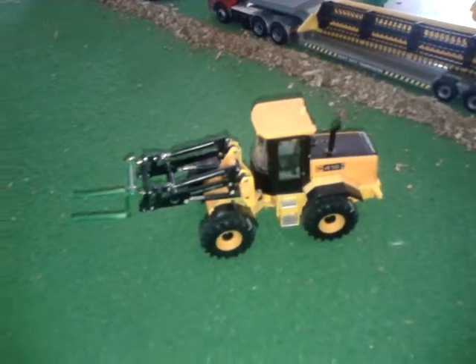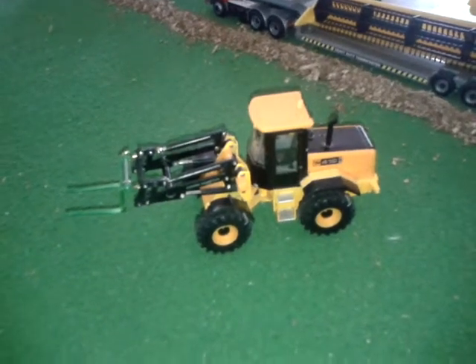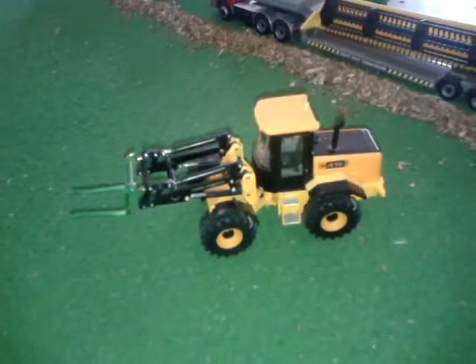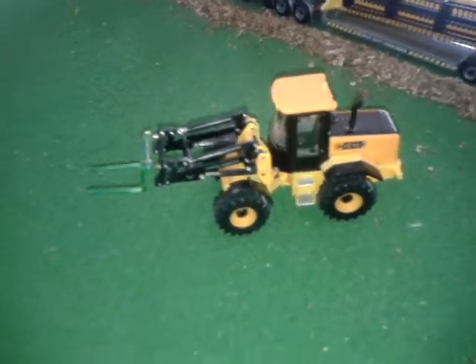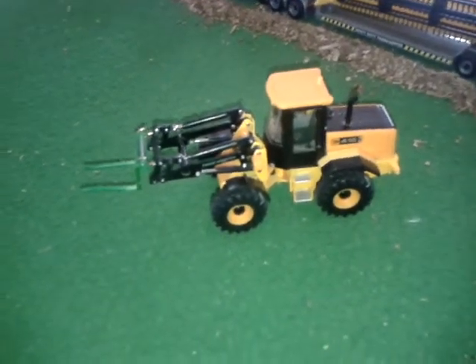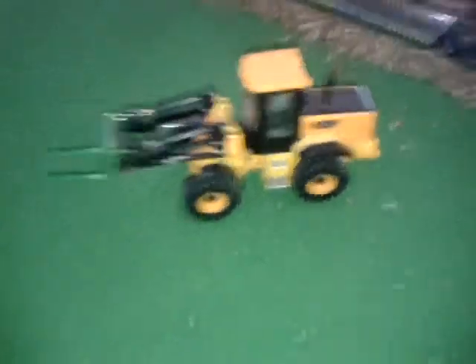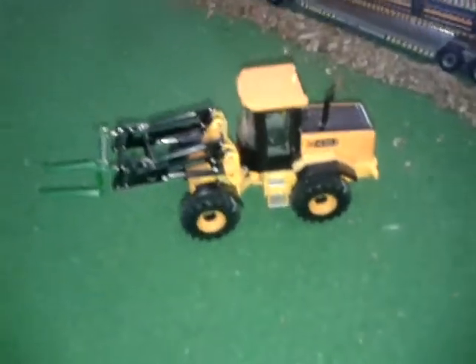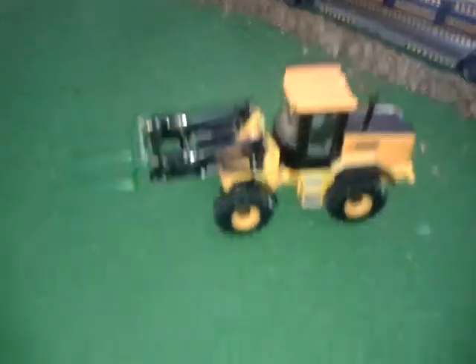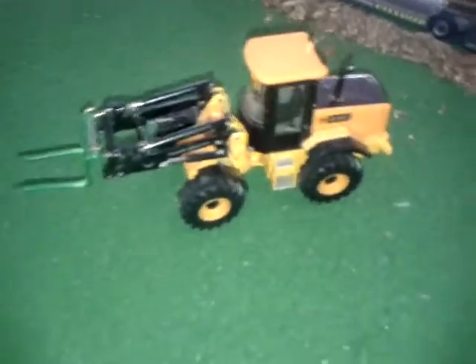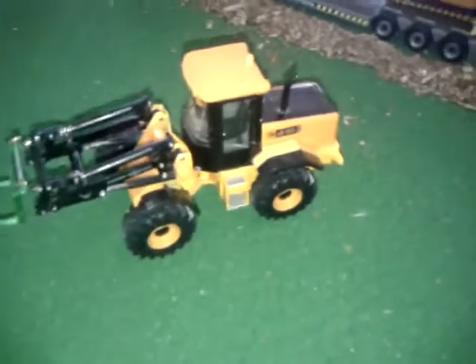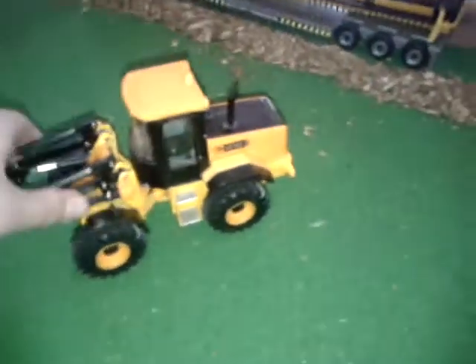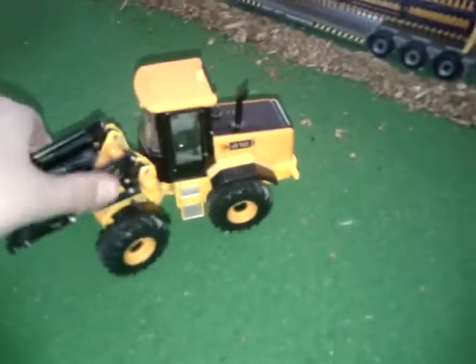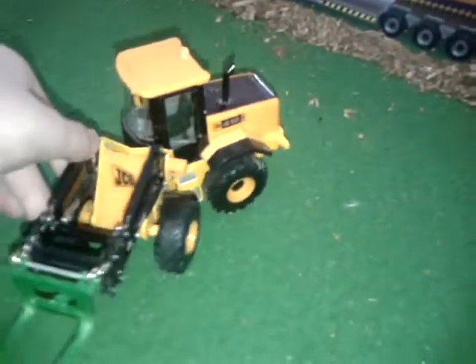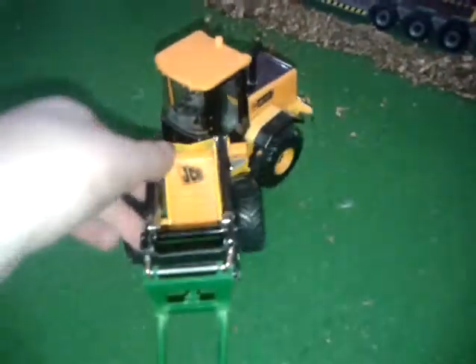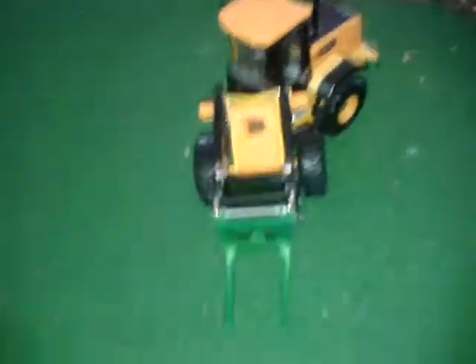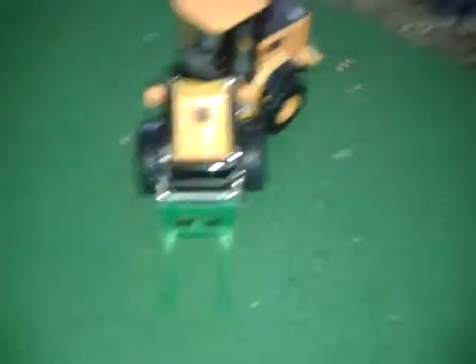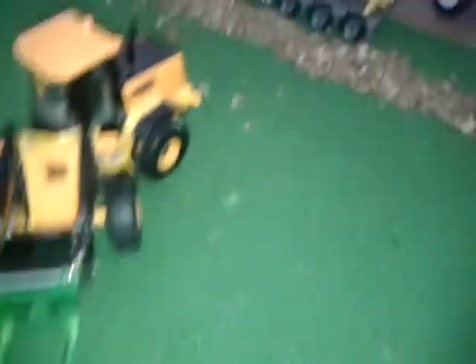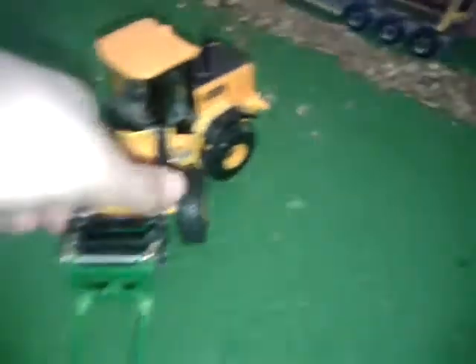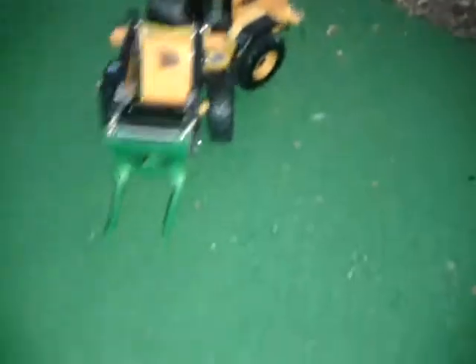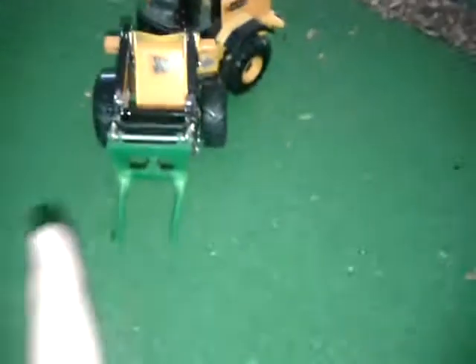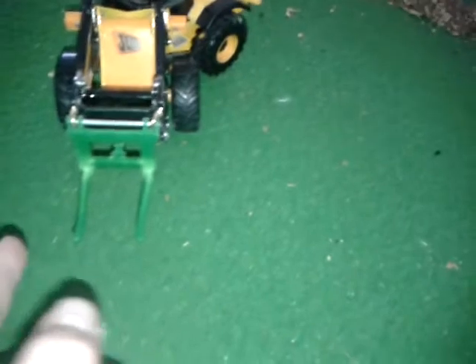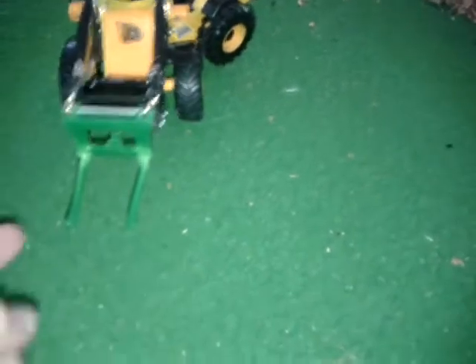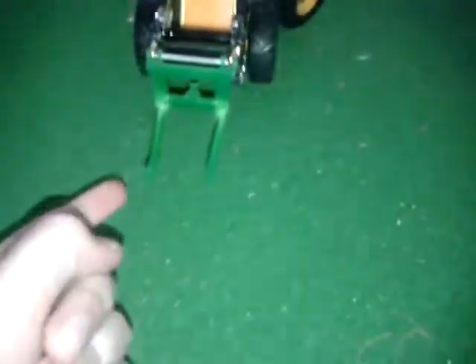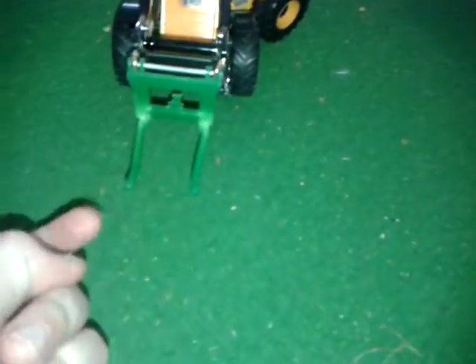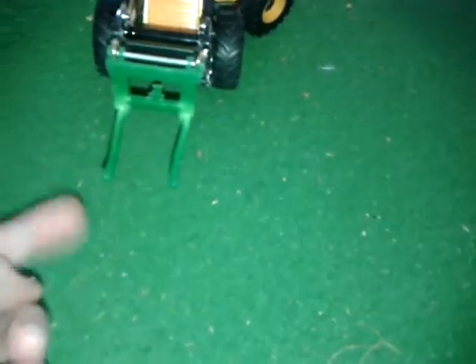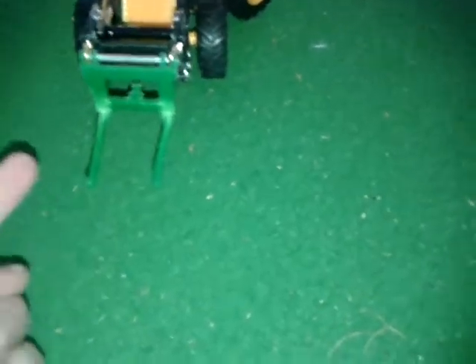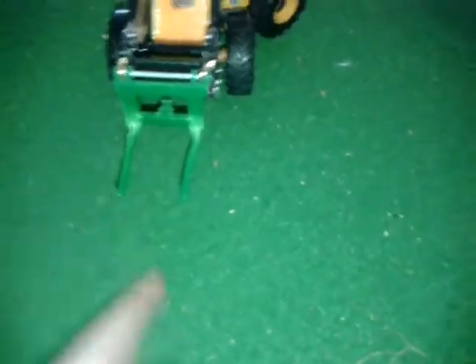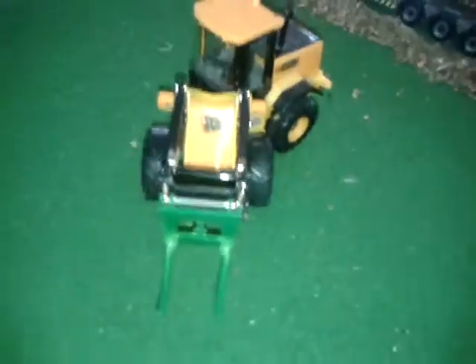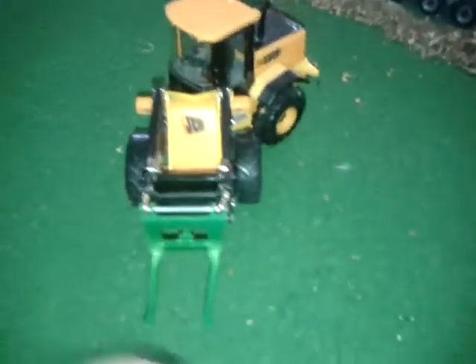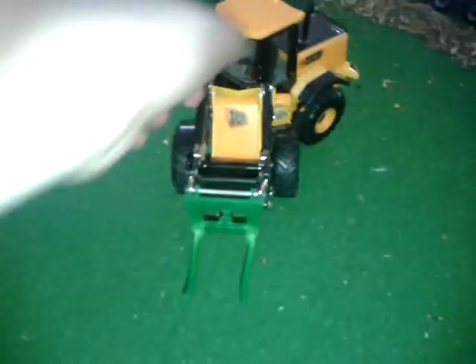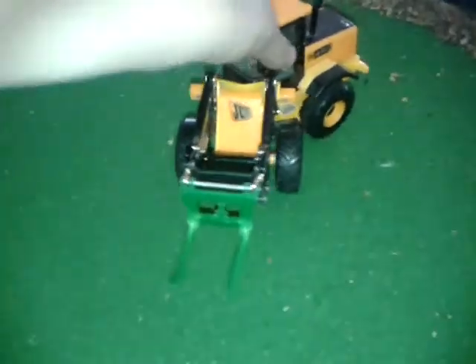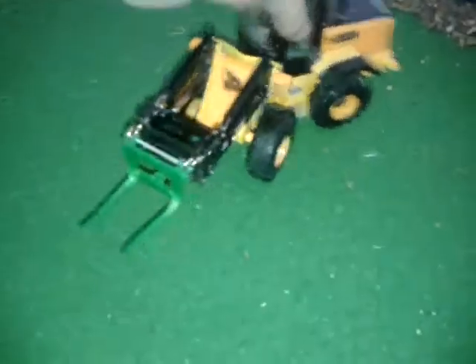Hey guys, TS-115A here today and I'm bringing you a kind of model conversion. As you can see, I've got the Siku bail forks on the JCV 416 Fairmaster.